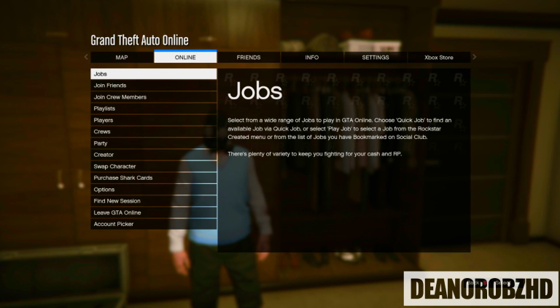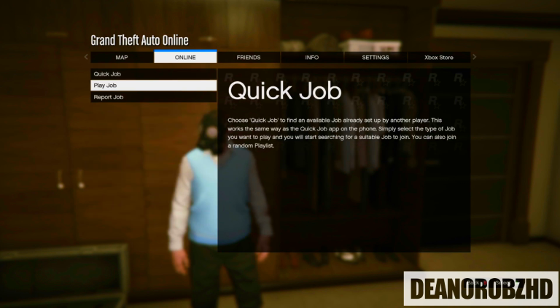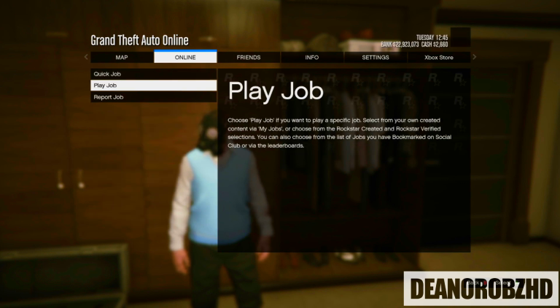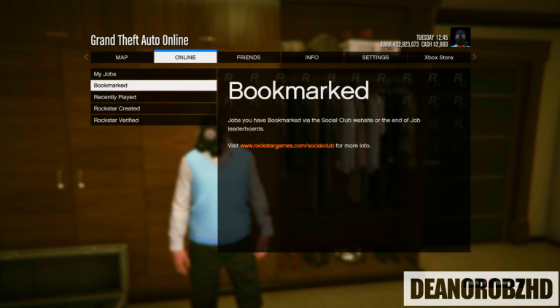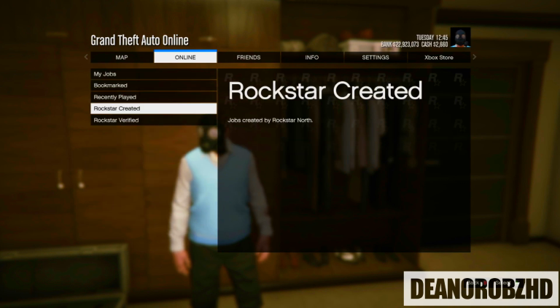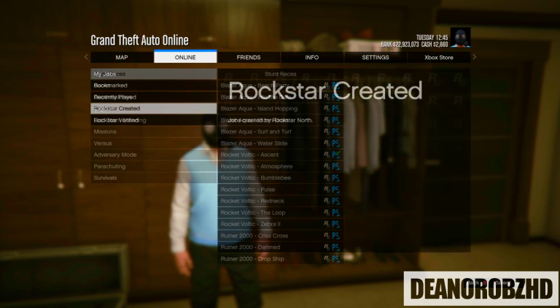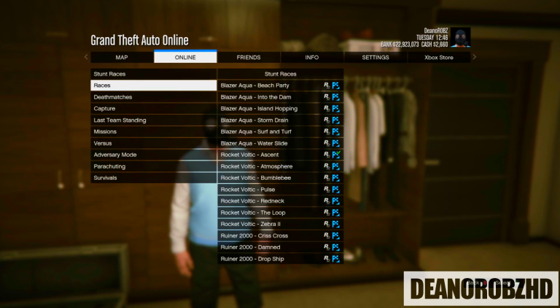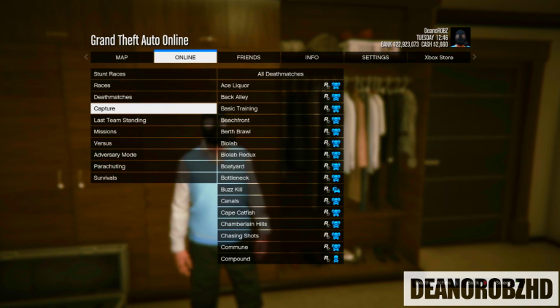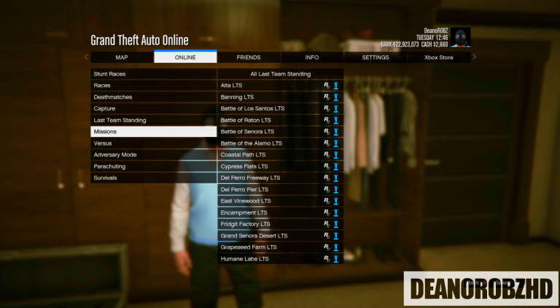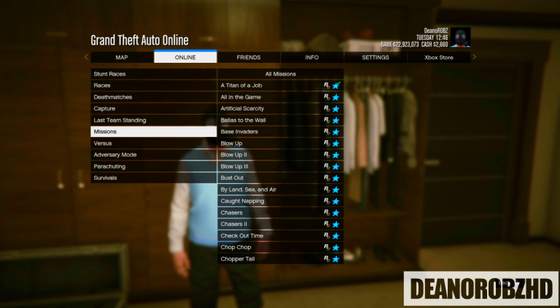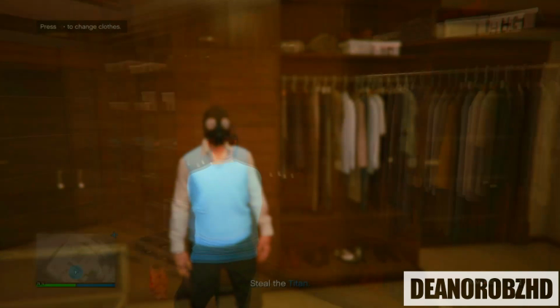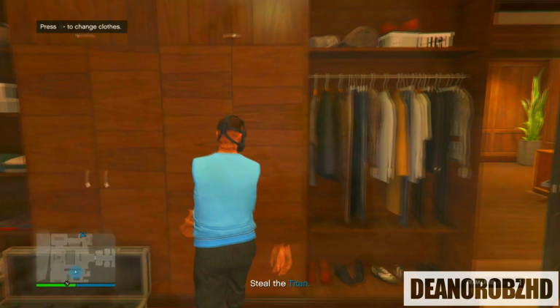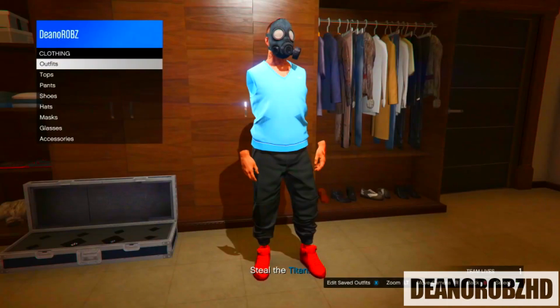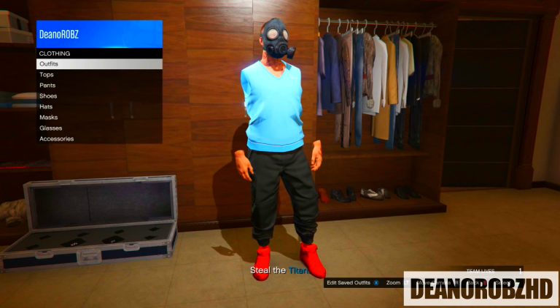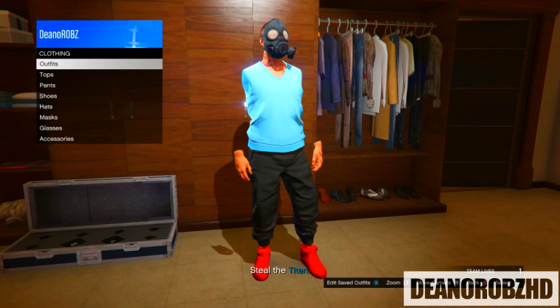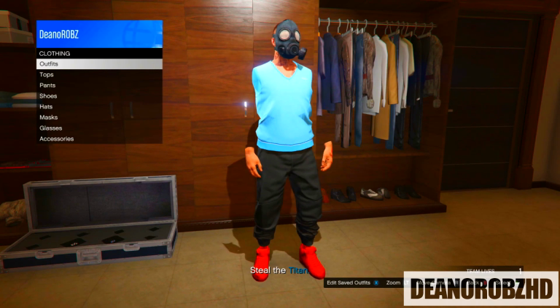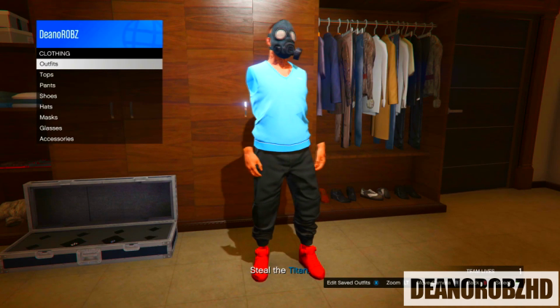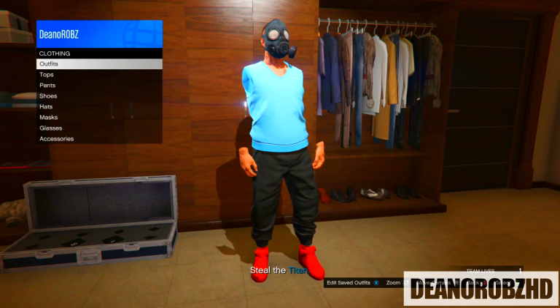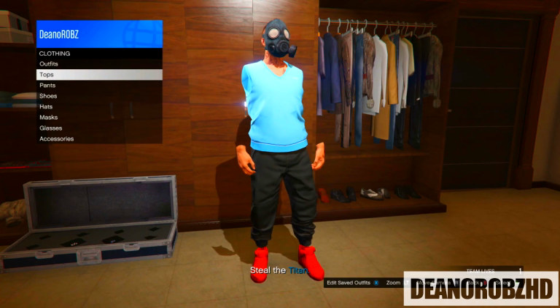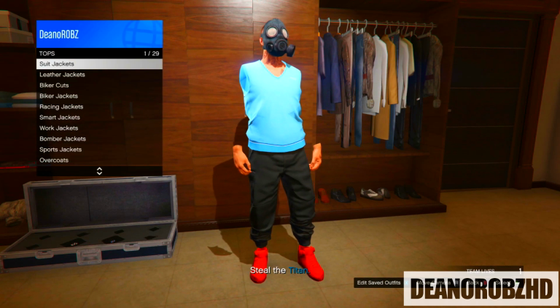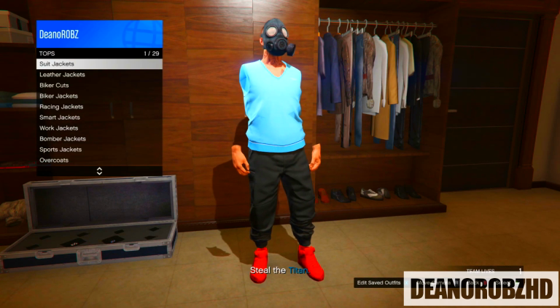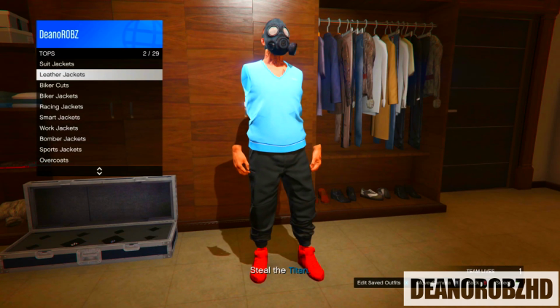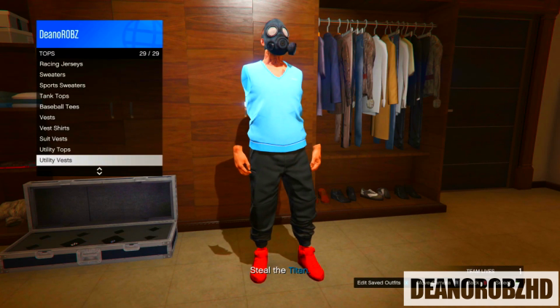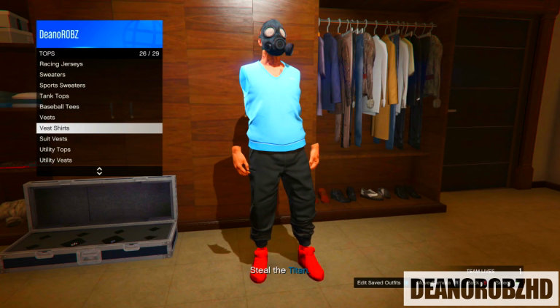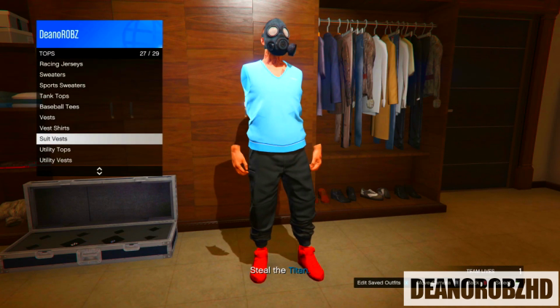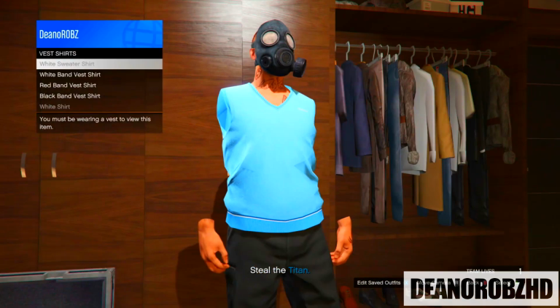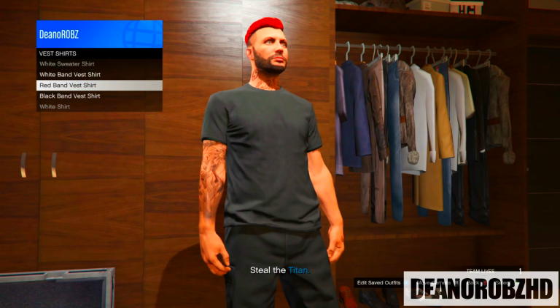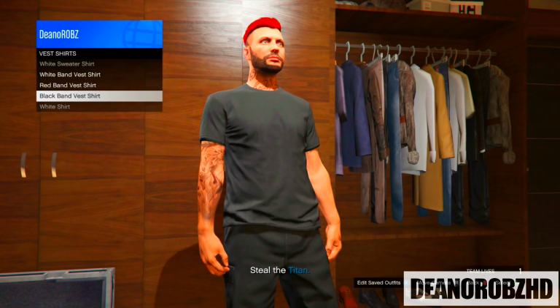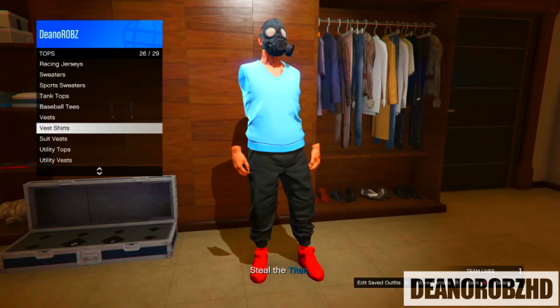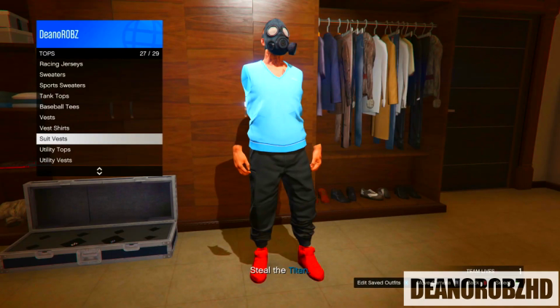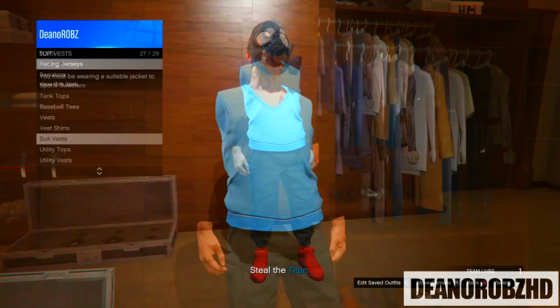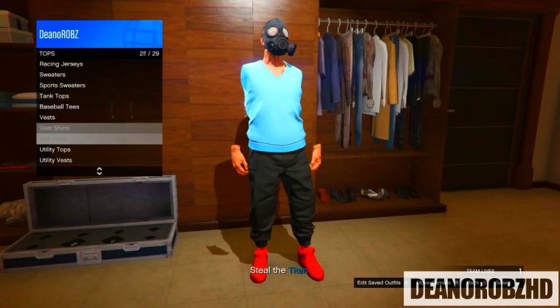From there you will need to host up any Rockstar-created mission — in the gameplay I will use the title of a job. Once you are in a mission you will notice you have invisible arms; go to your wardrobe, go to tops, go to vest shirts and simply select the red band vest shirt.